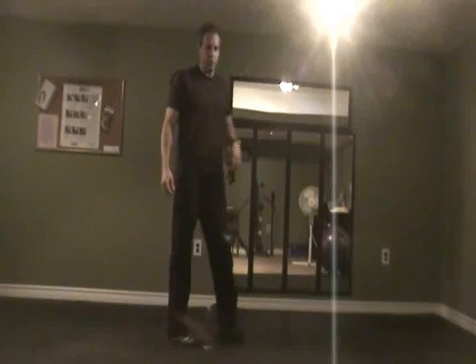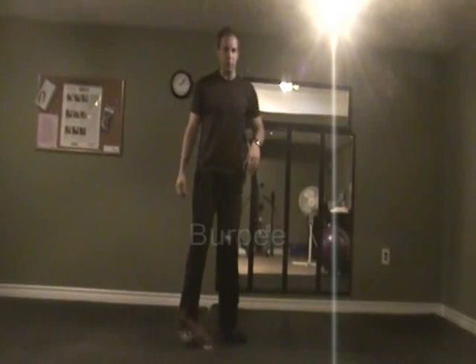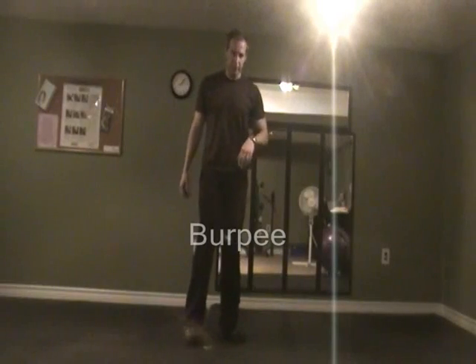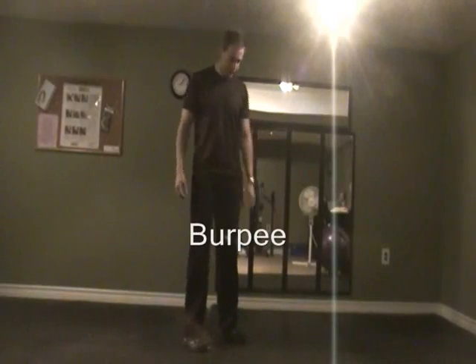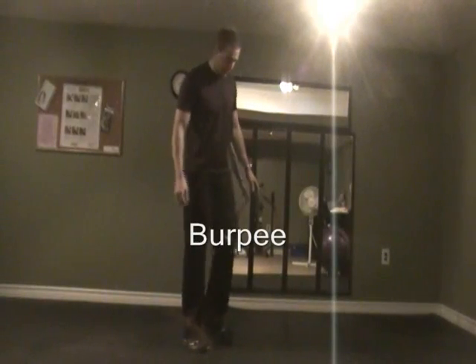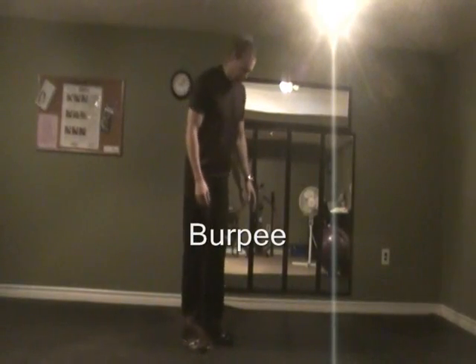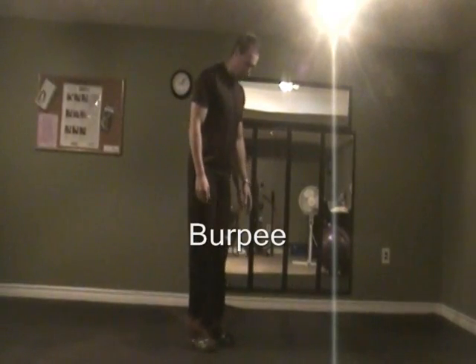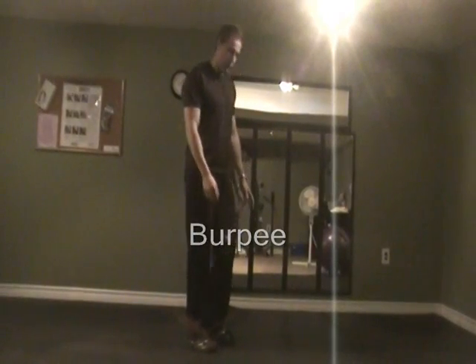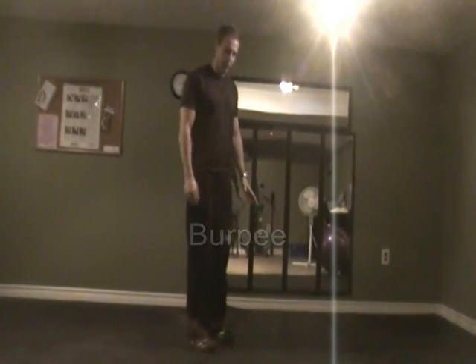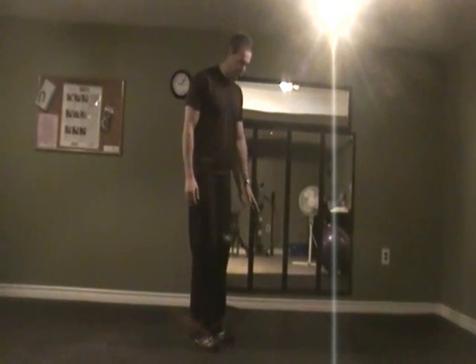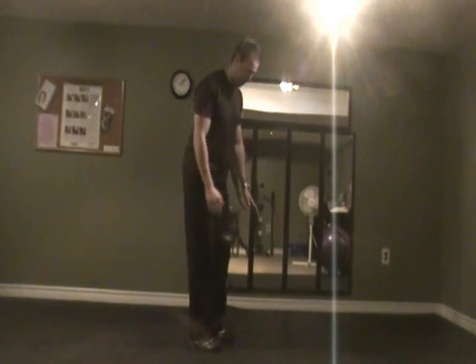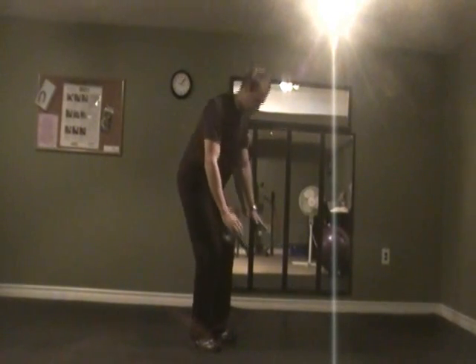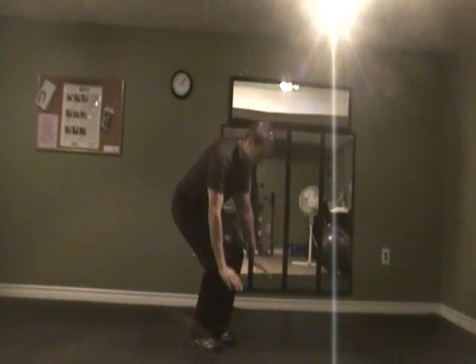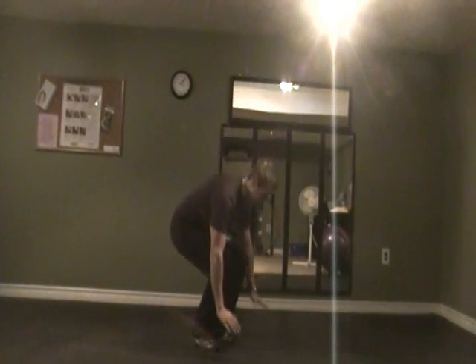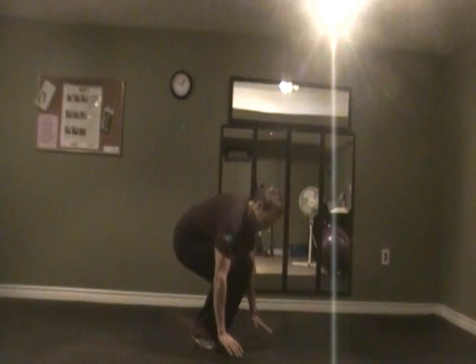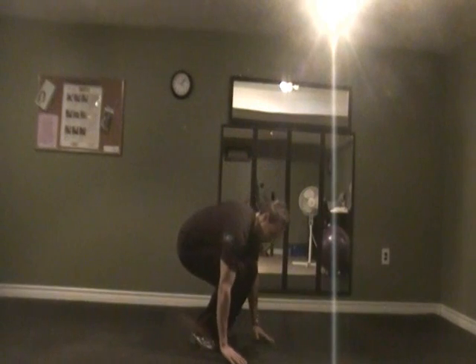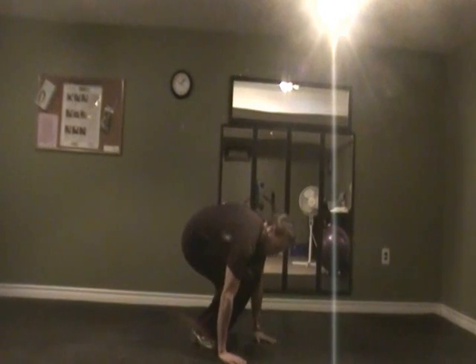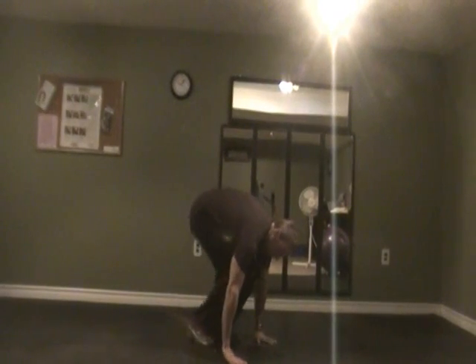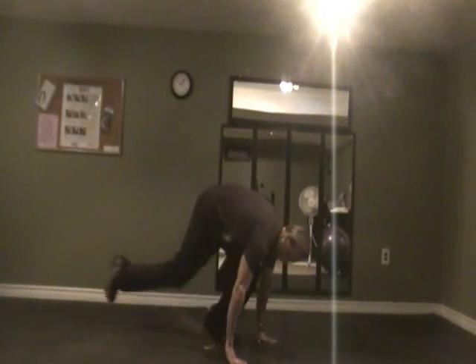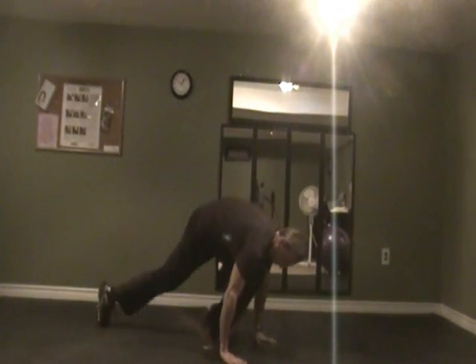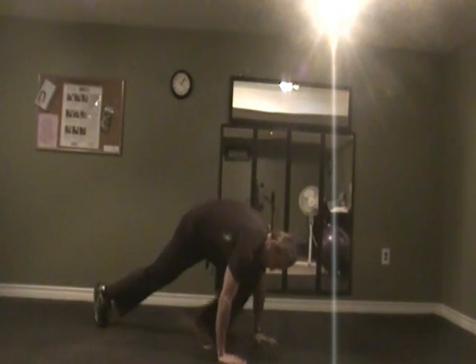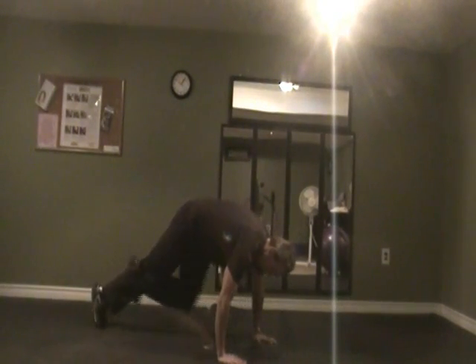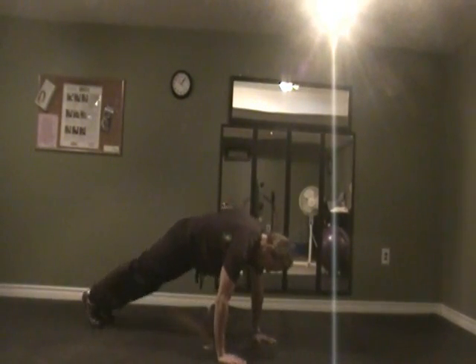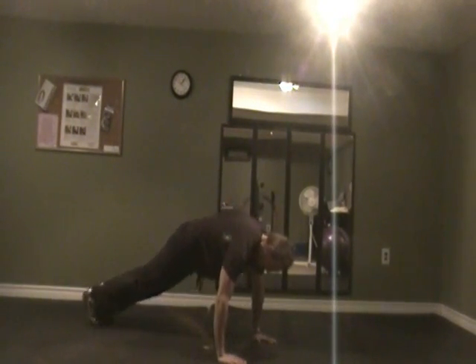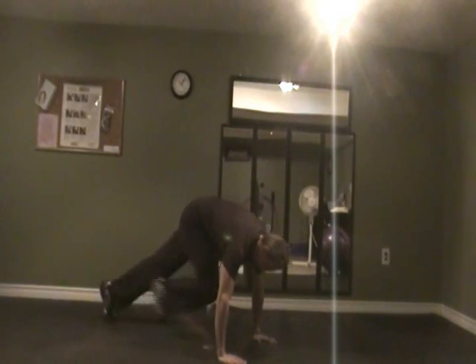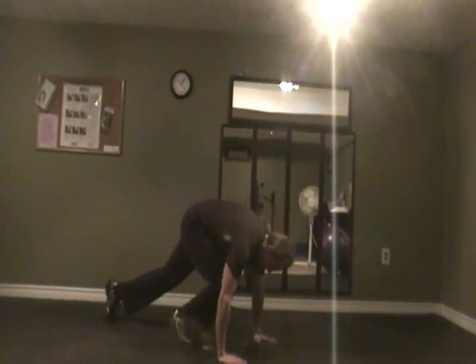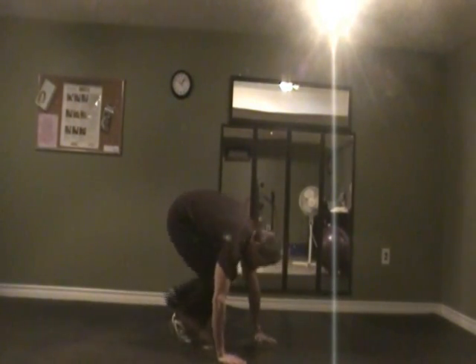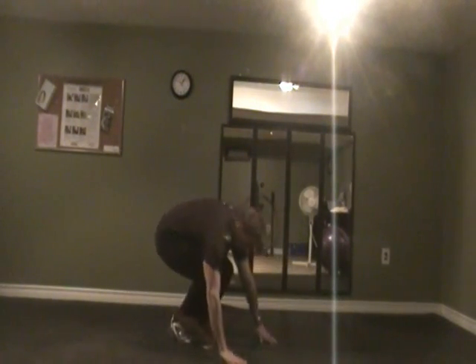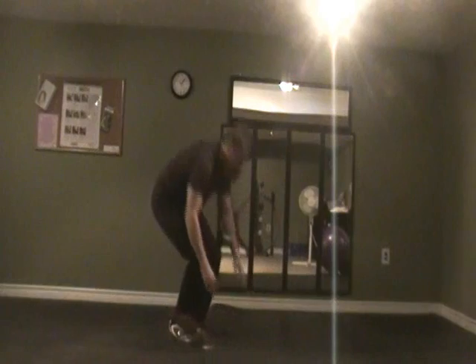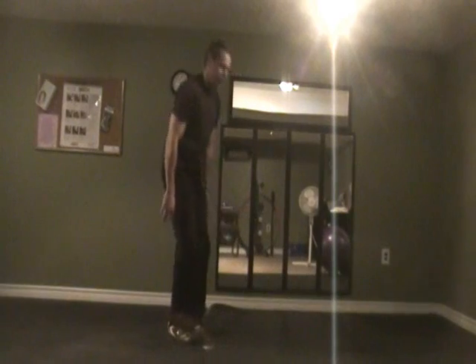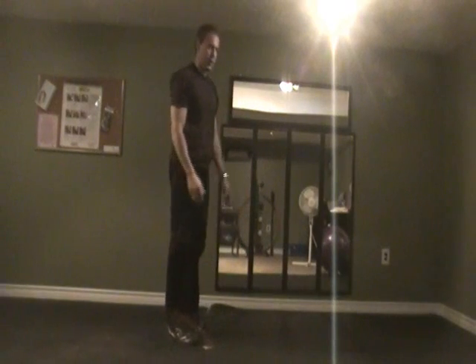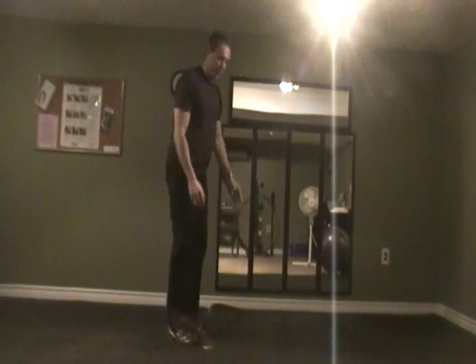I'm going to do a burpee. This is a modified burpee. You're going to come down, put your hands on the floor, step your feet back, step back up, standing.